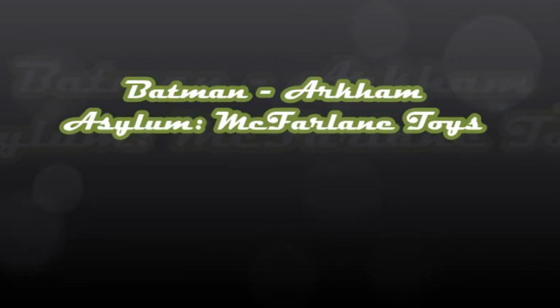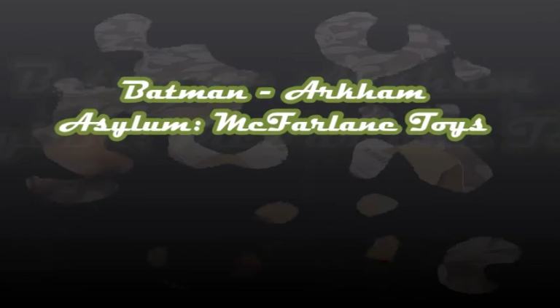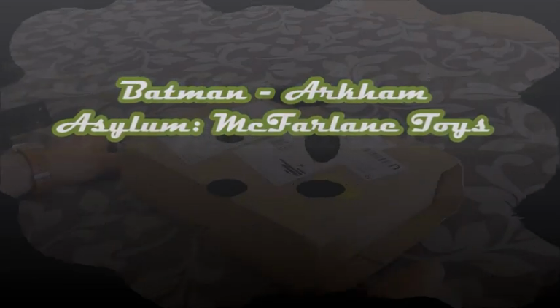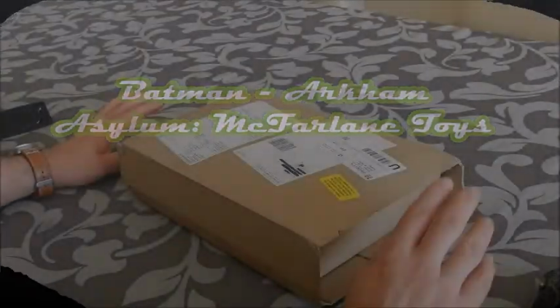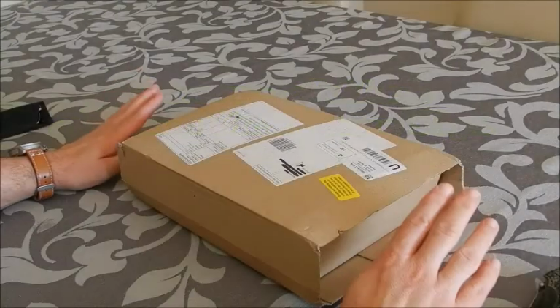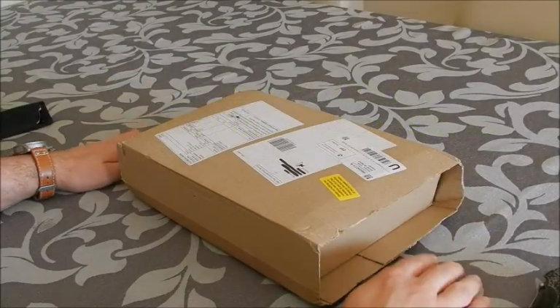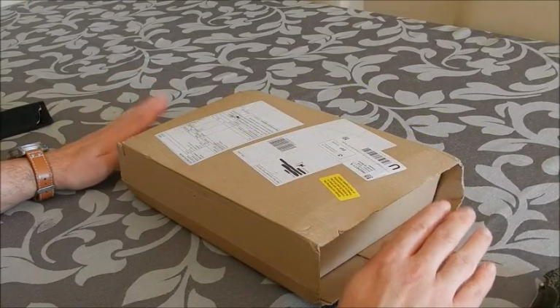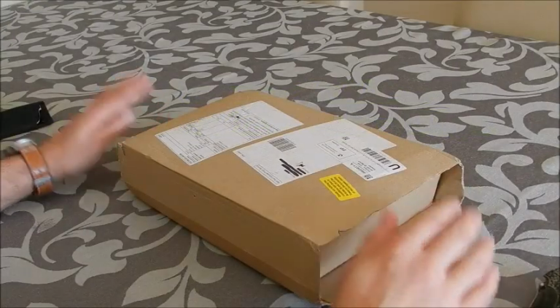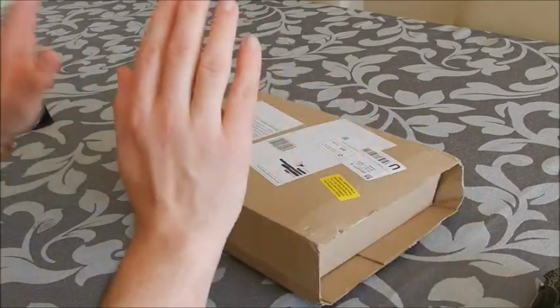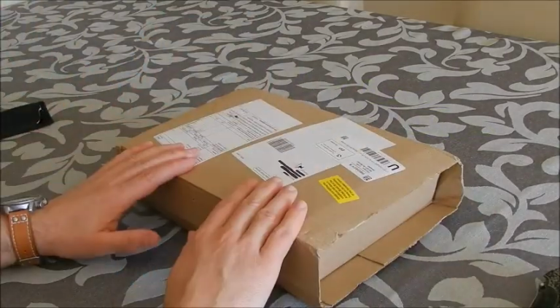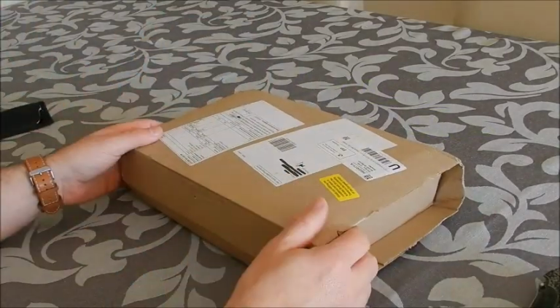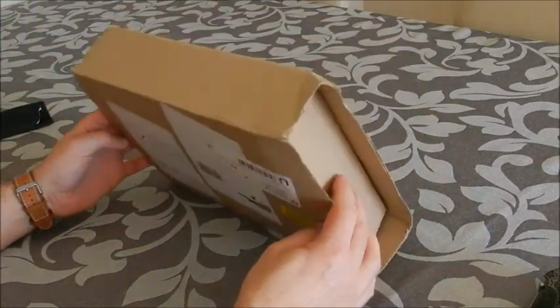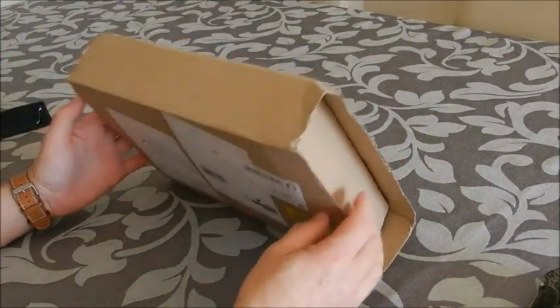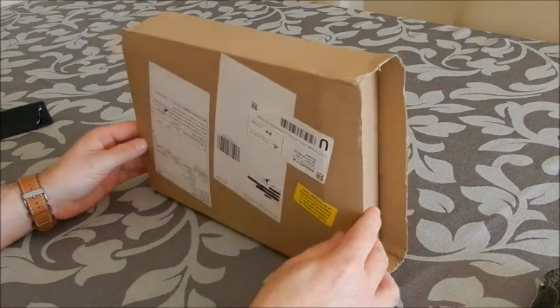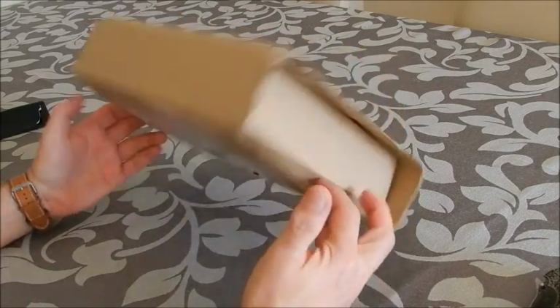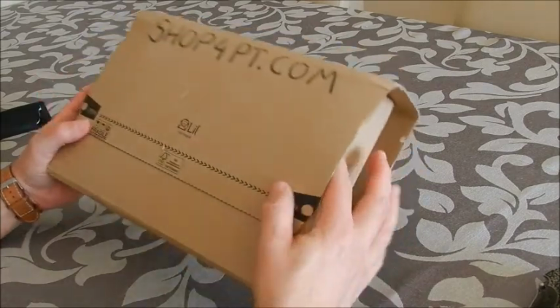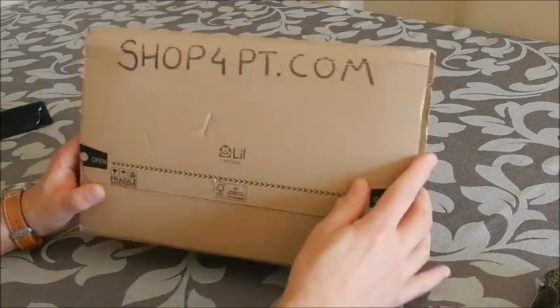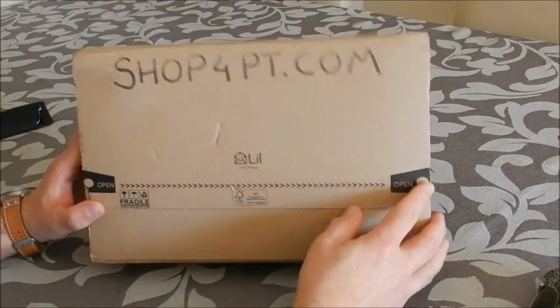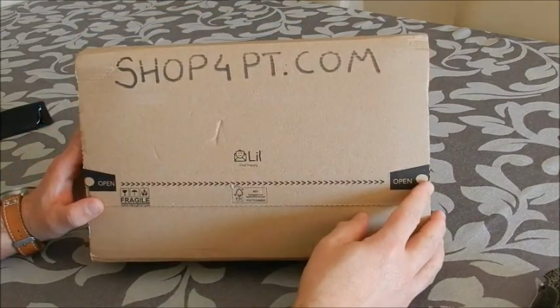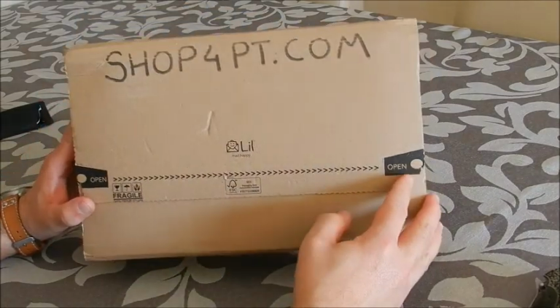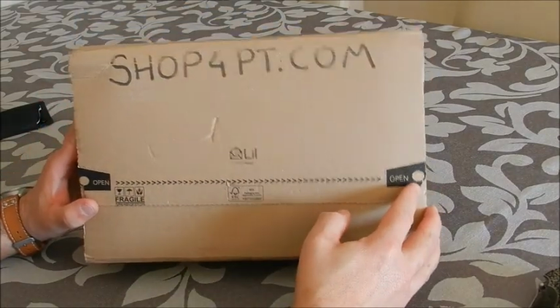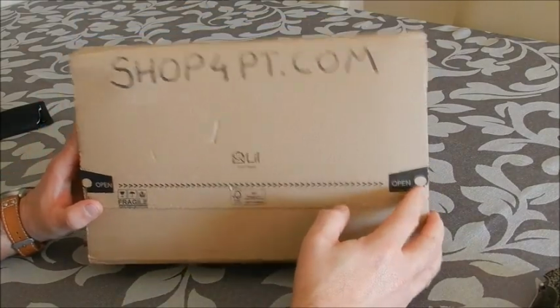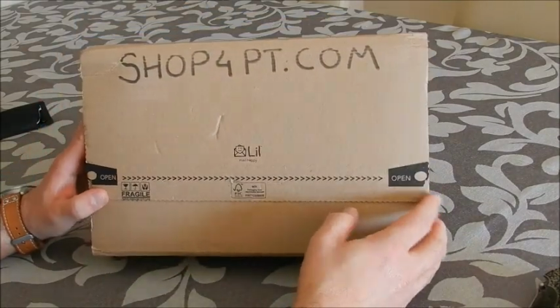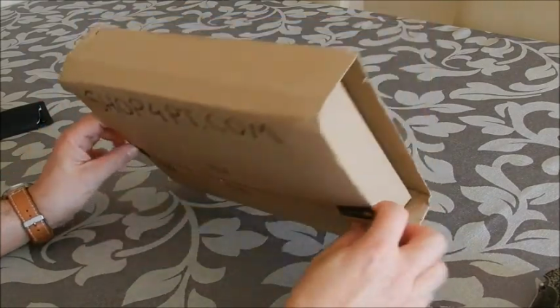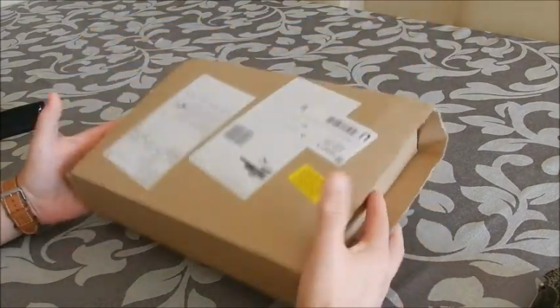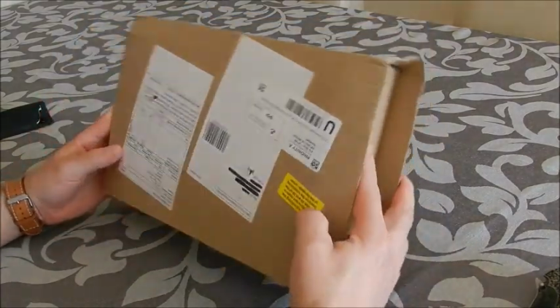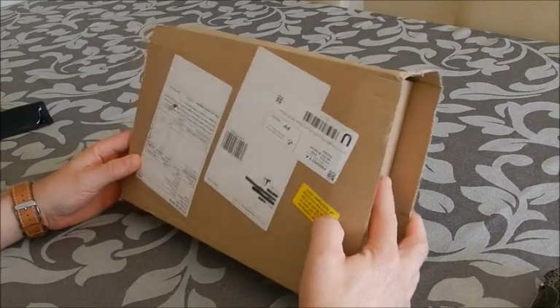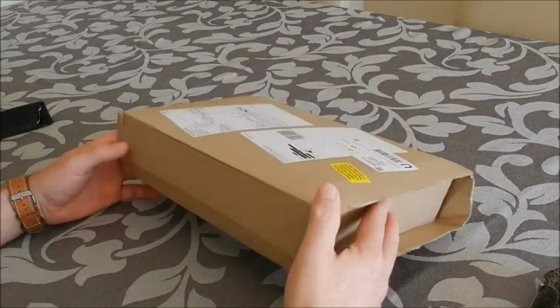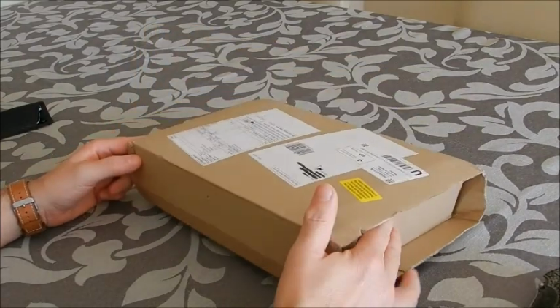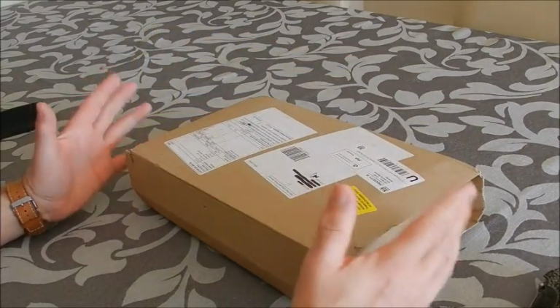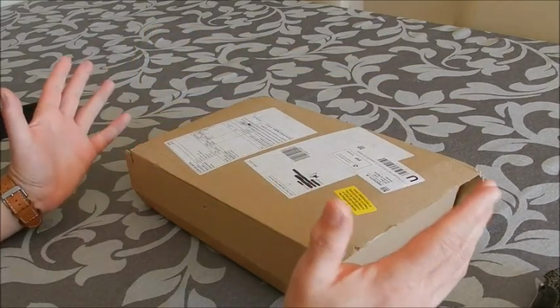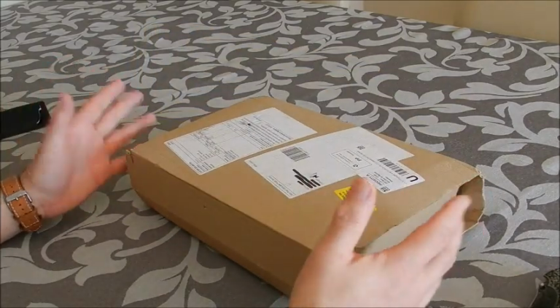Hi everybody, and welcome to another video of the channel. In front of me I've got a package from shop4pt.com, which is a shop that I've recently found.